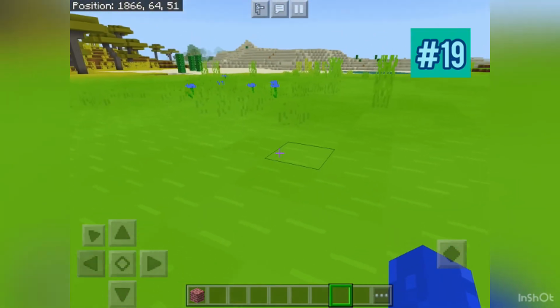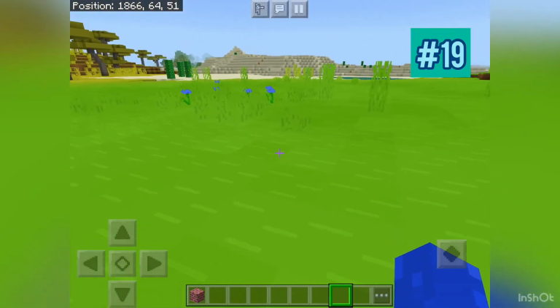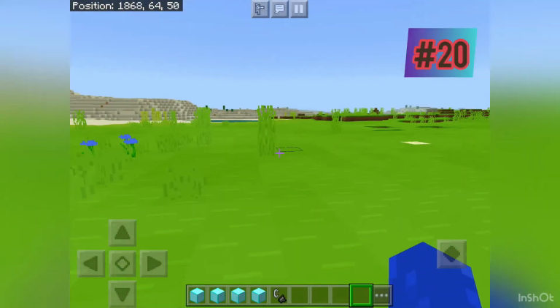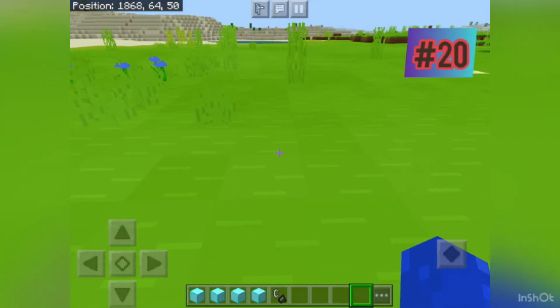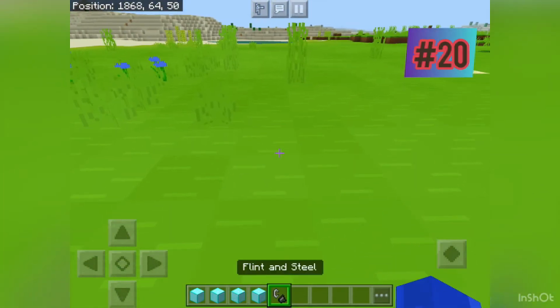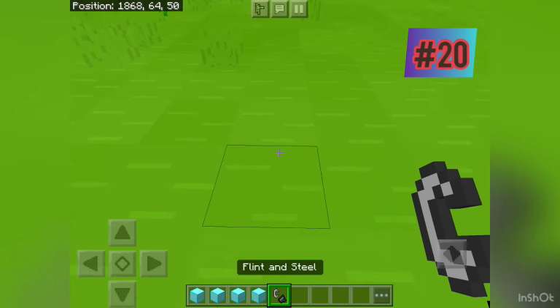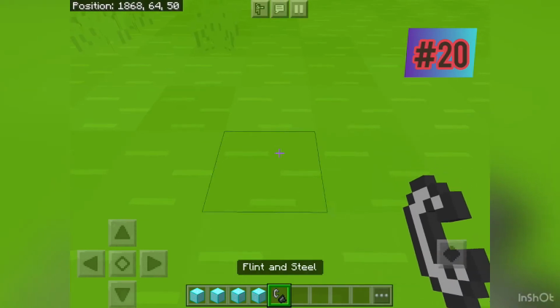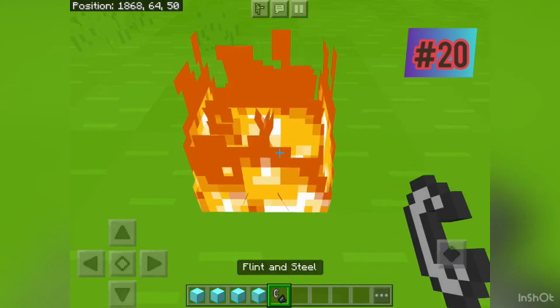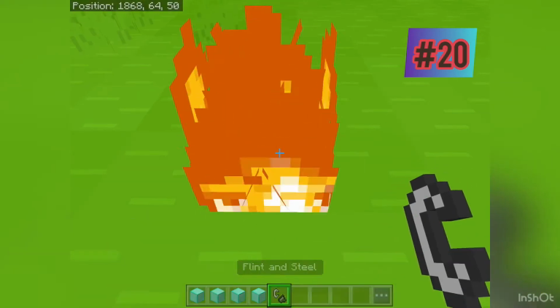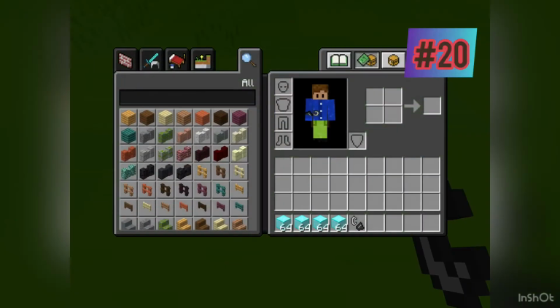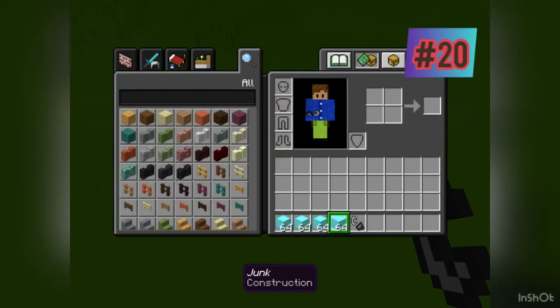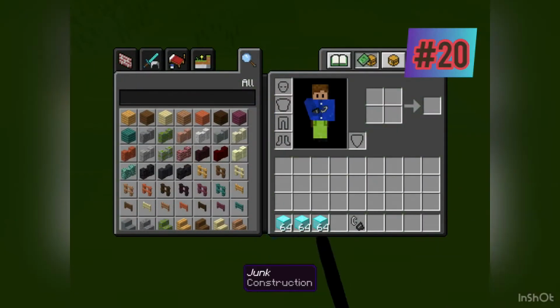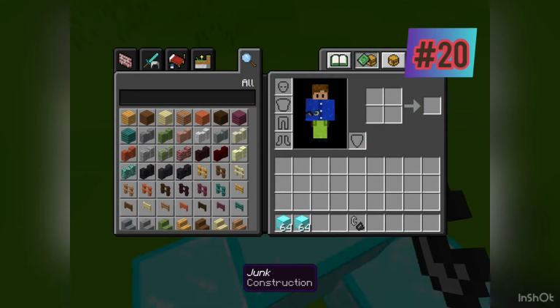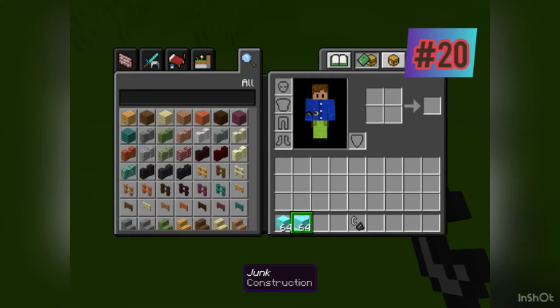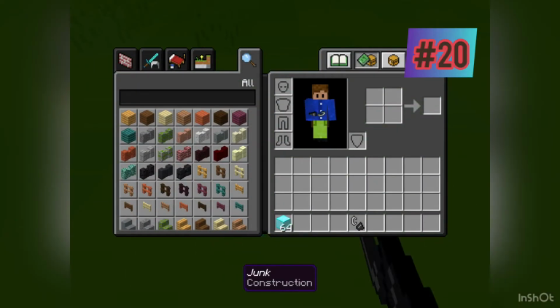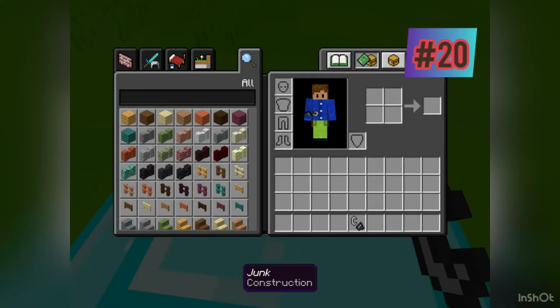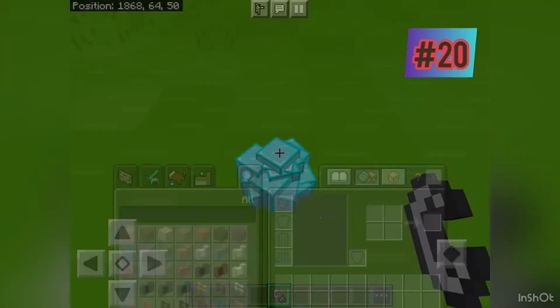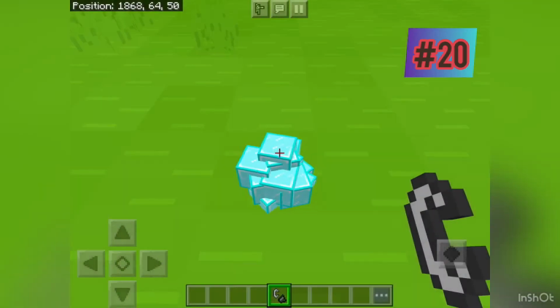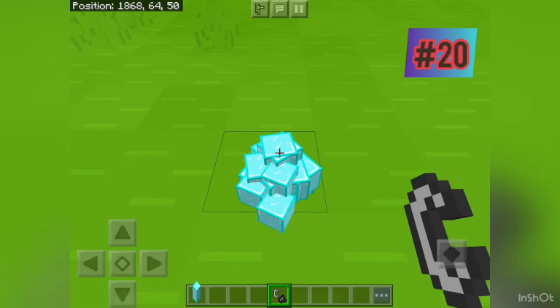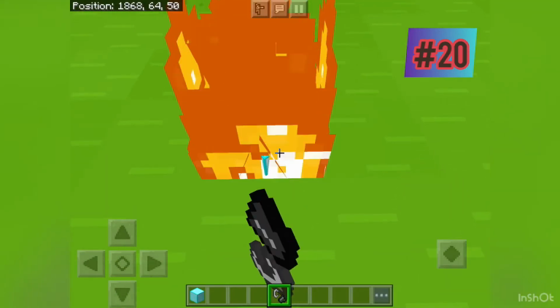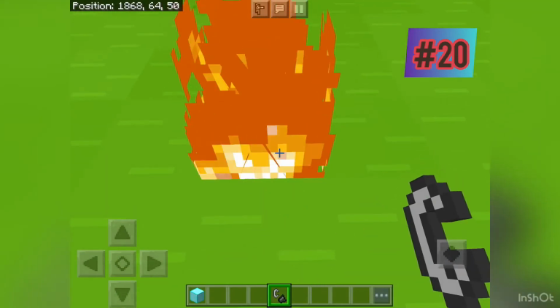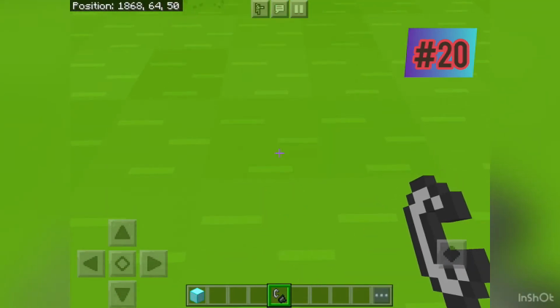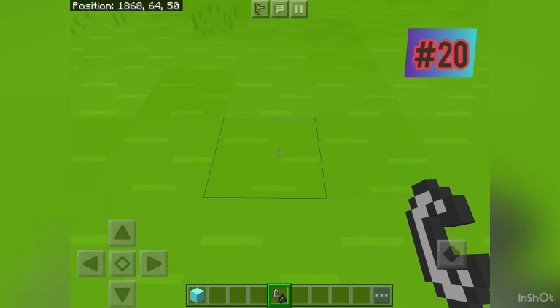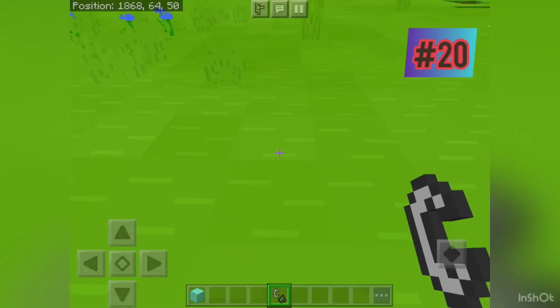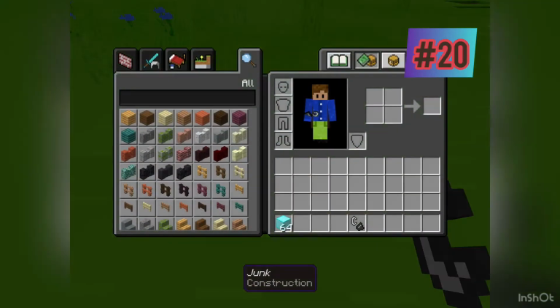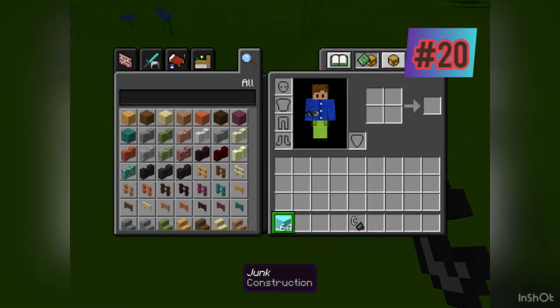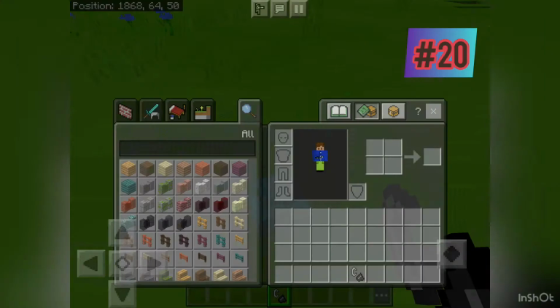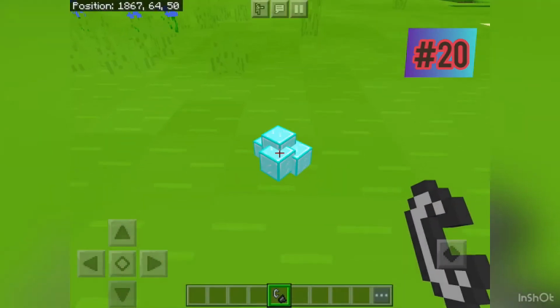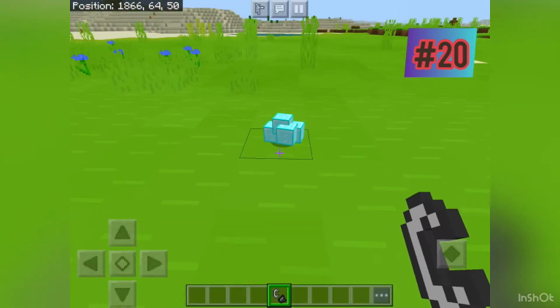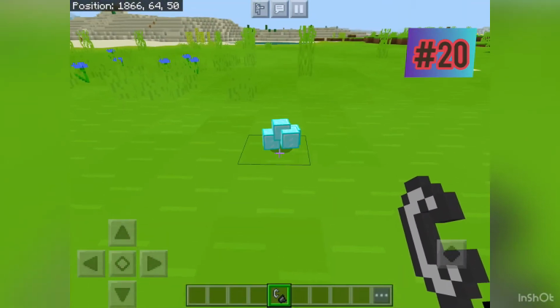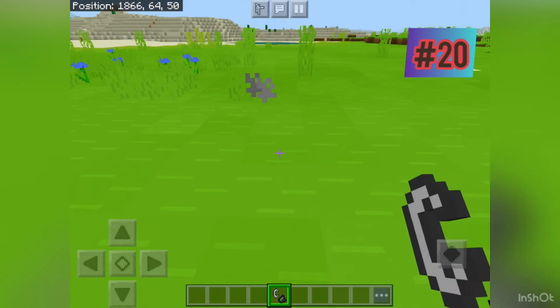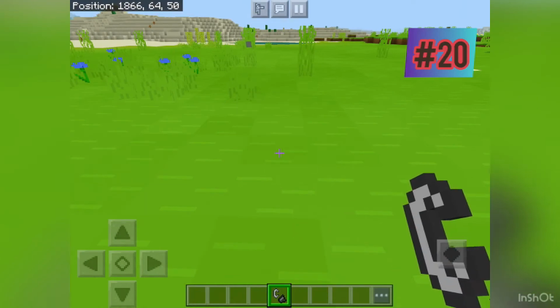Did you know using flint and steel you can burn all the junk? Just like that — look, I'll burn the junk. And that's how junk is burned.